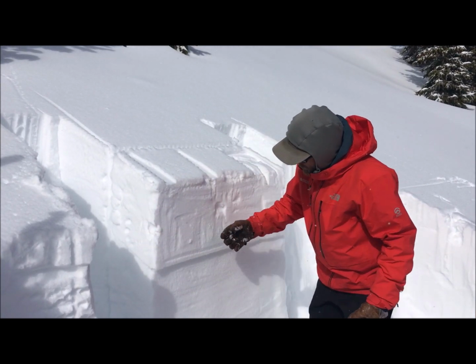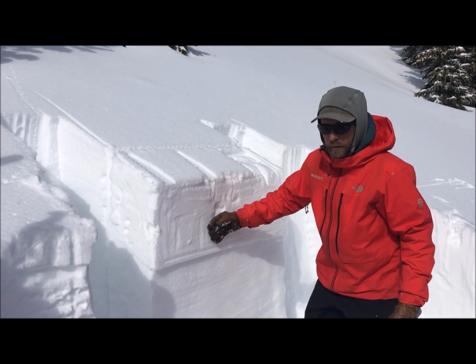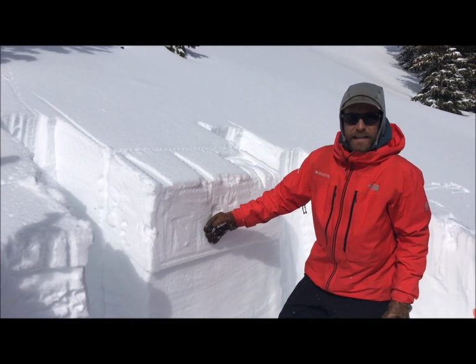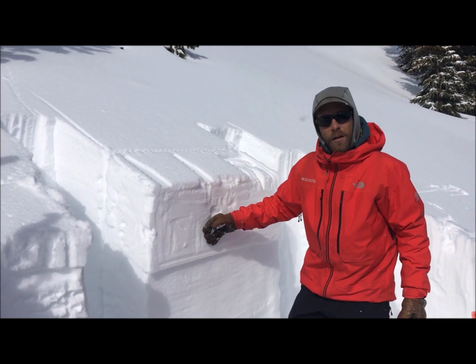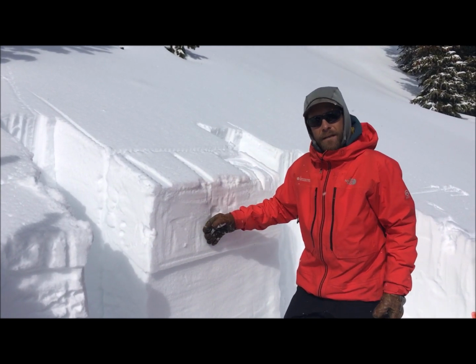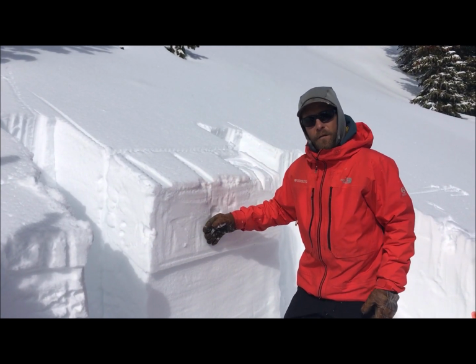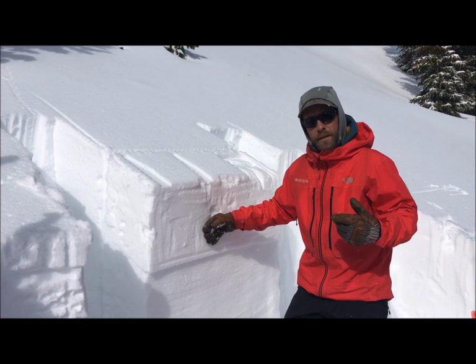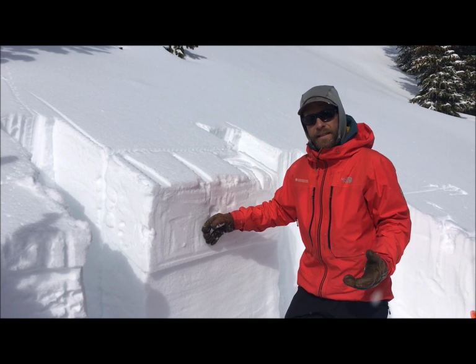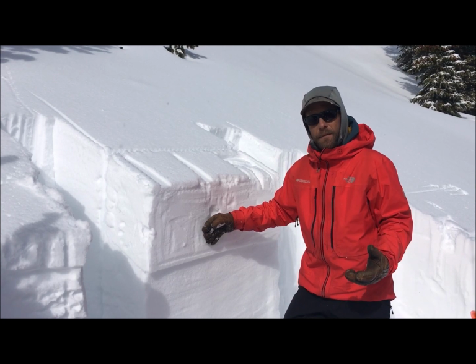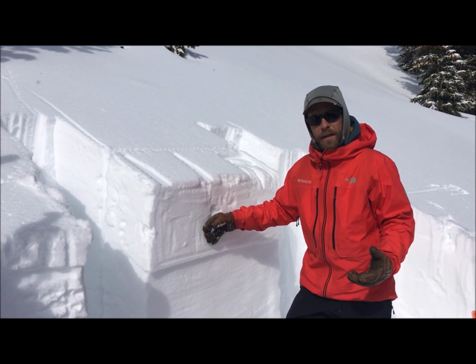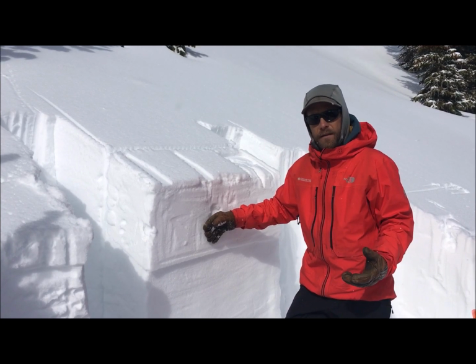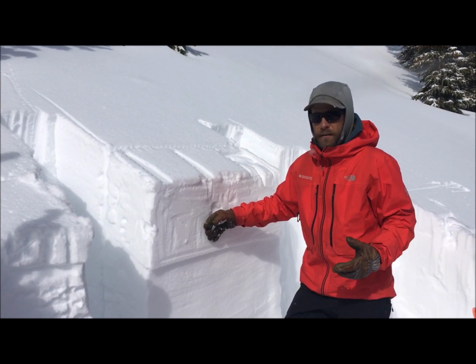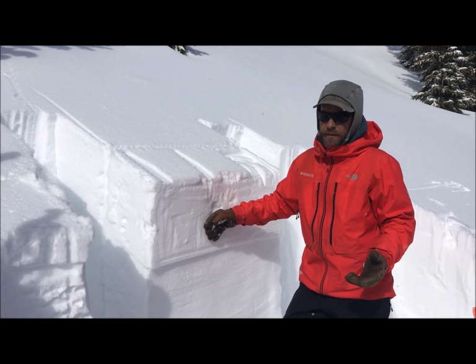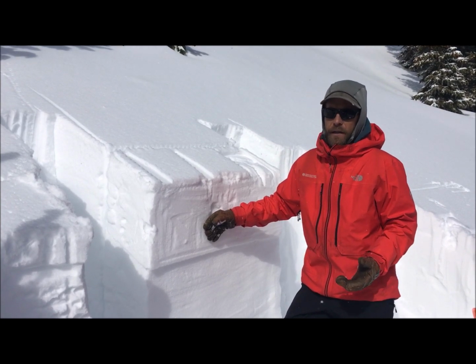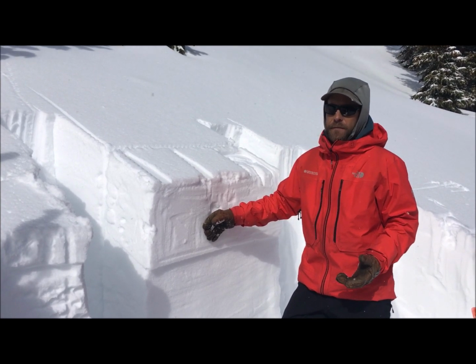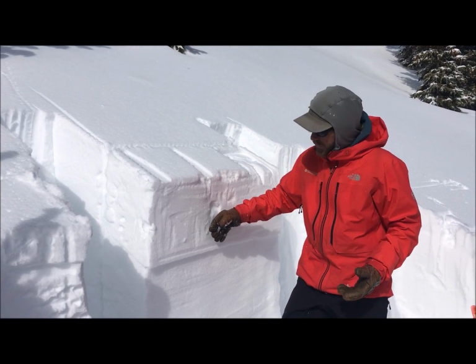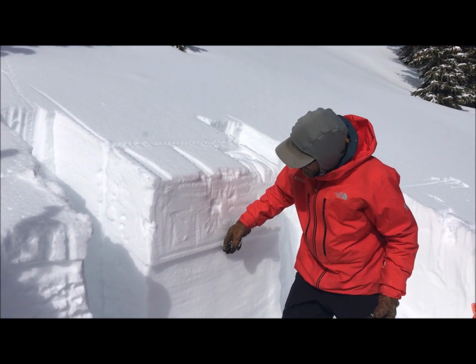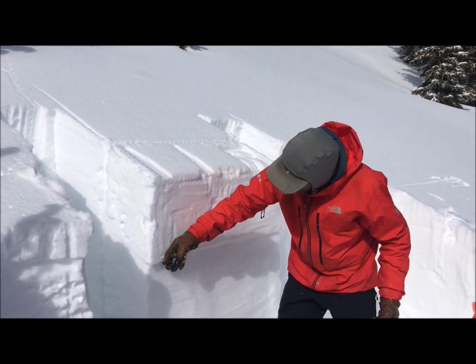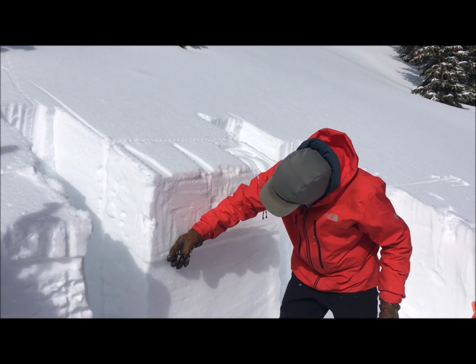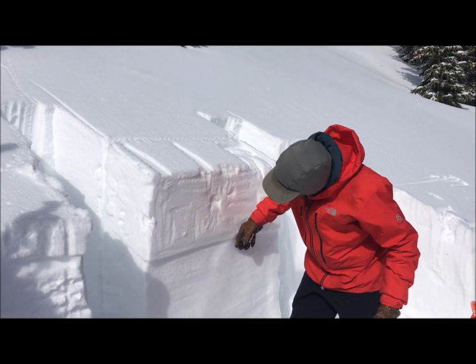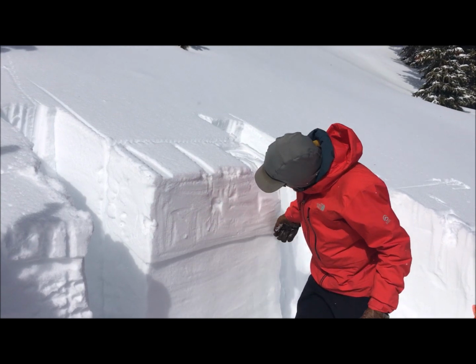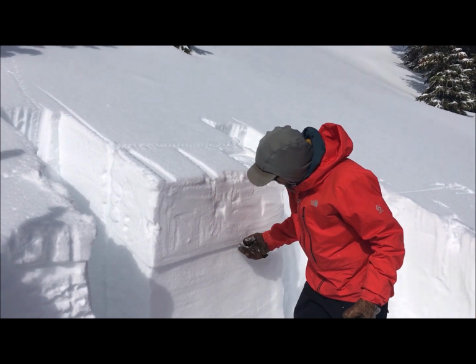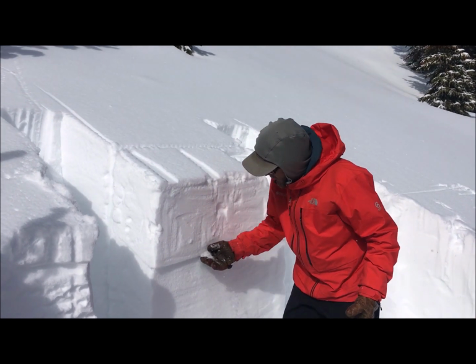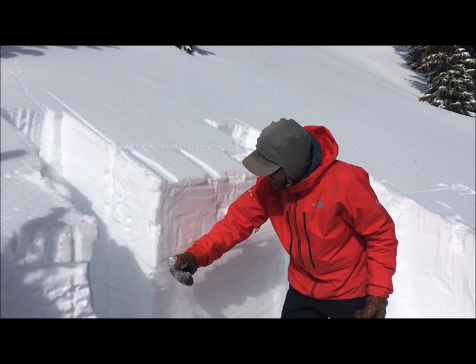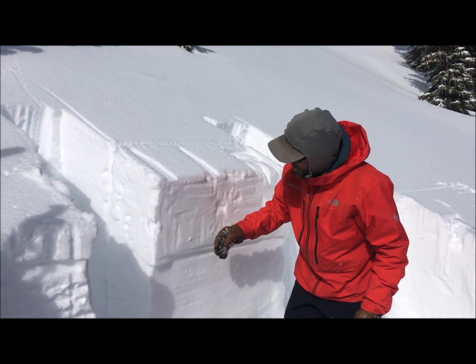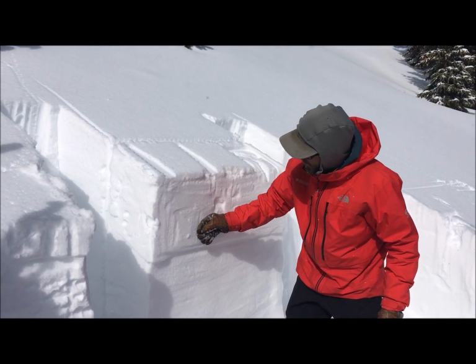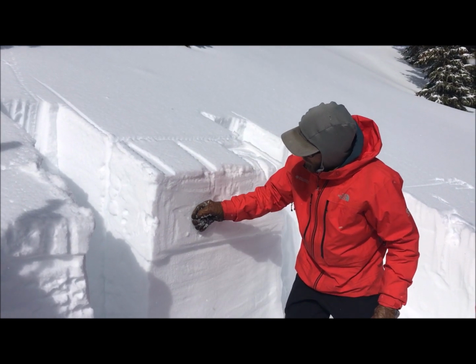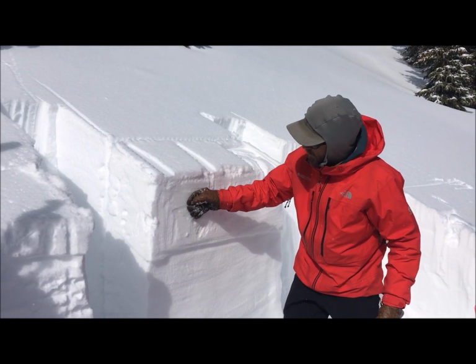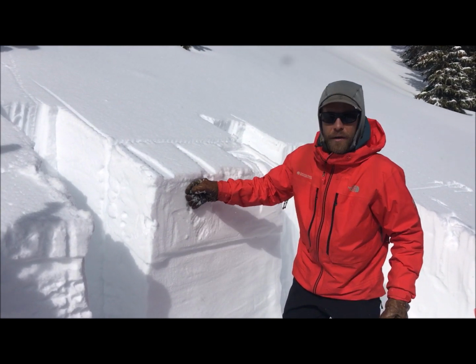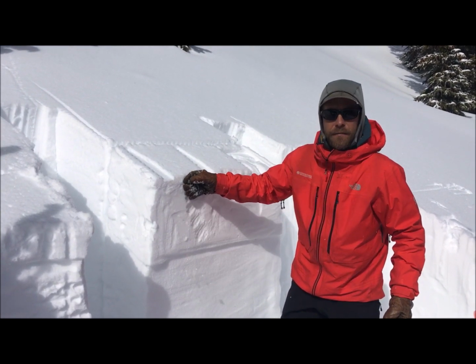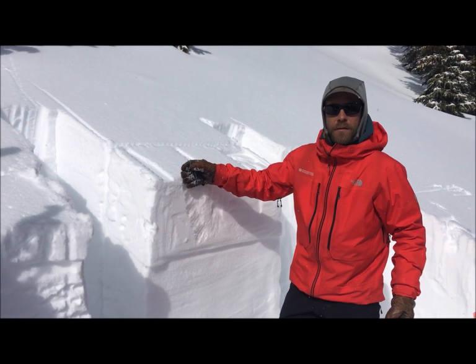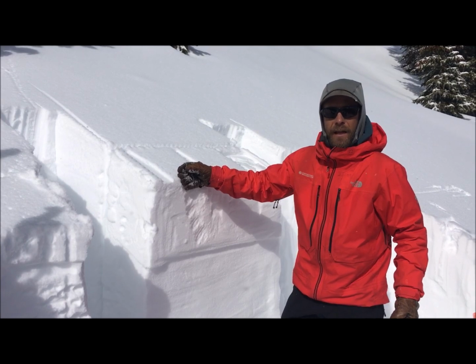That extended column test failed with six taps from the wrist — a fairly easy force to initiate failure in these weaker facets below a fairly cohesive slab.